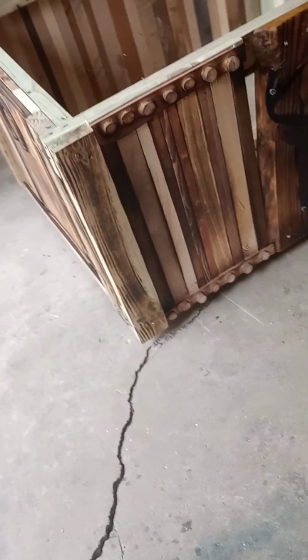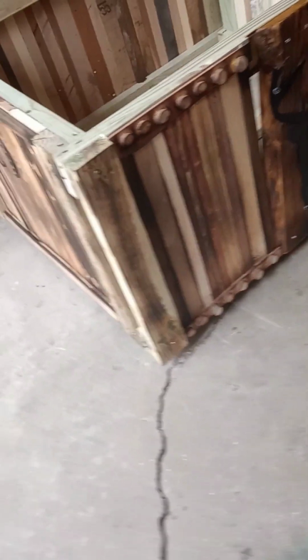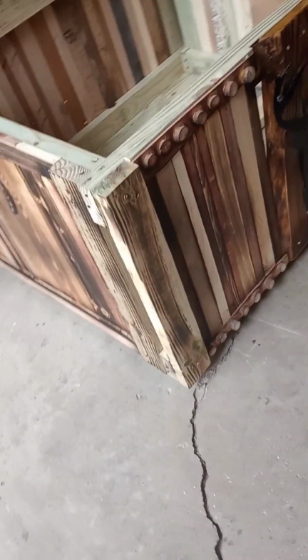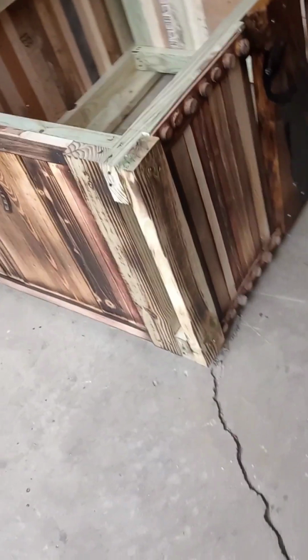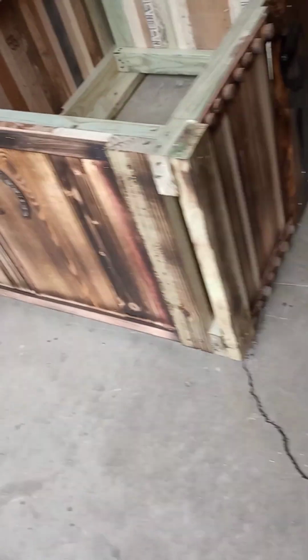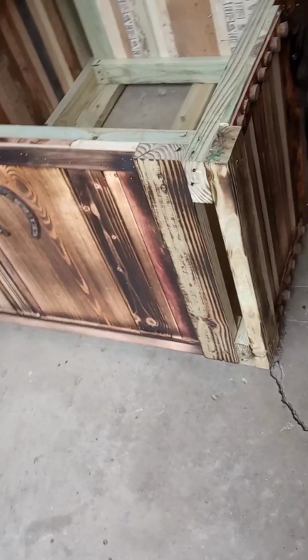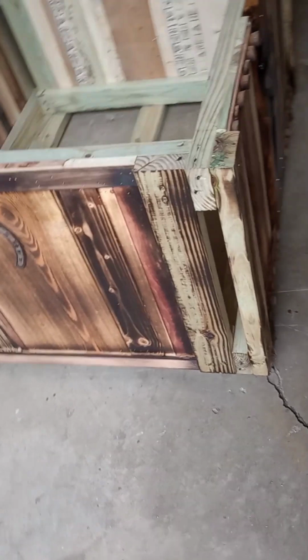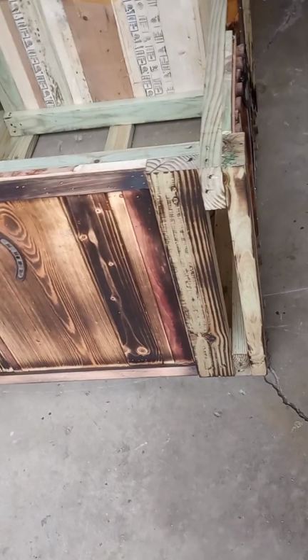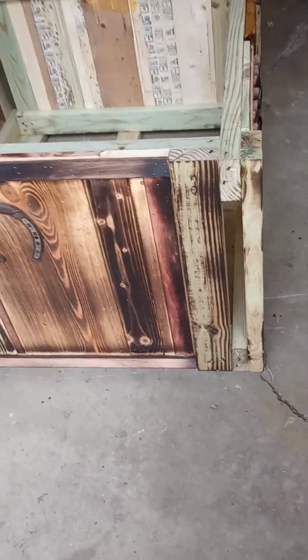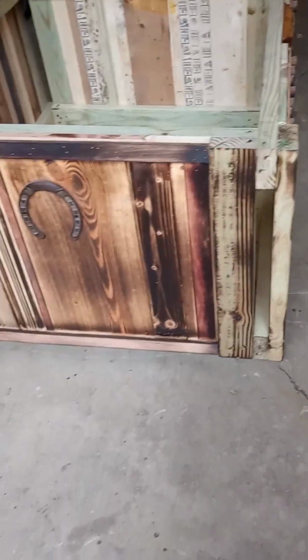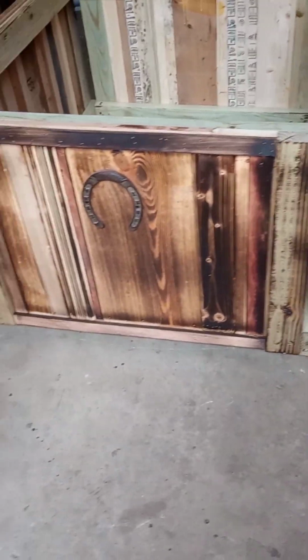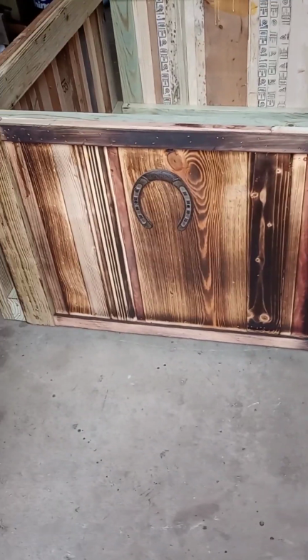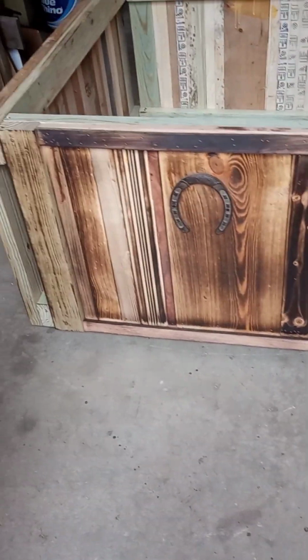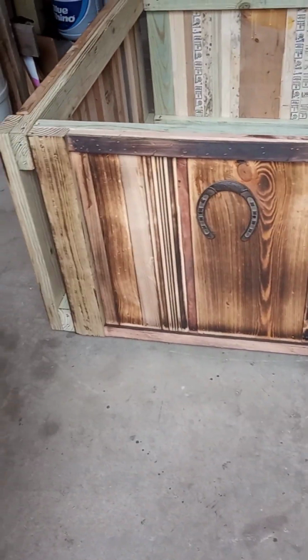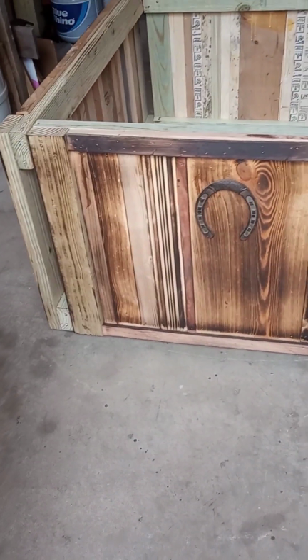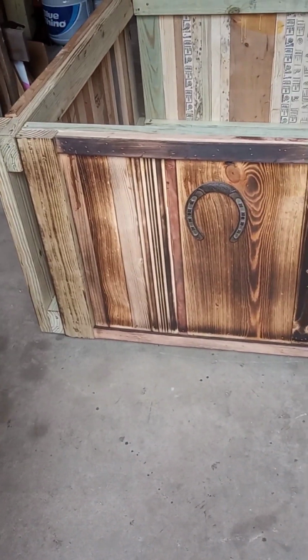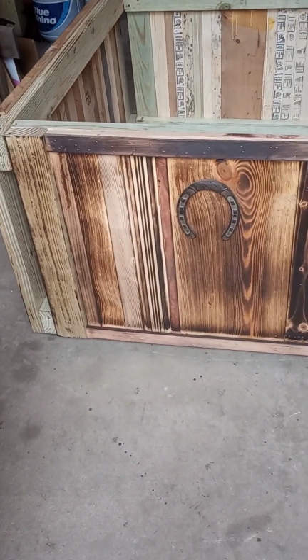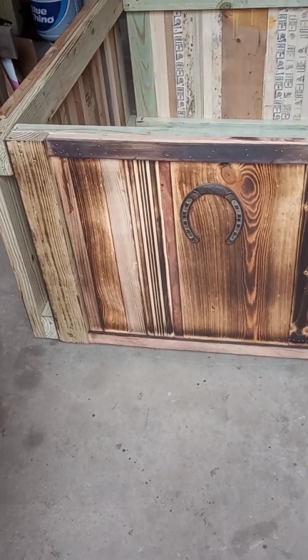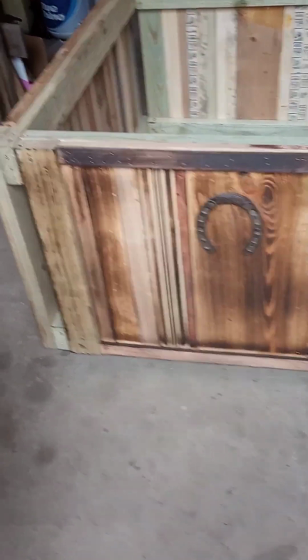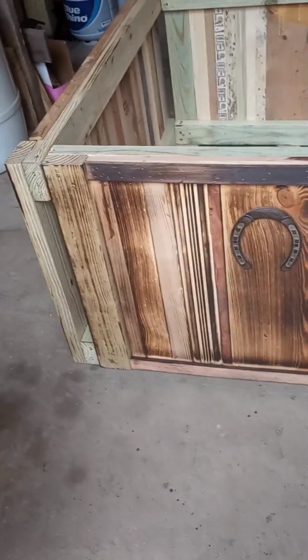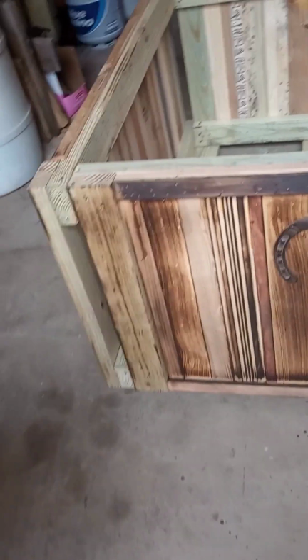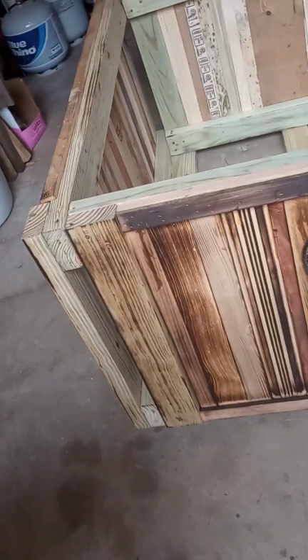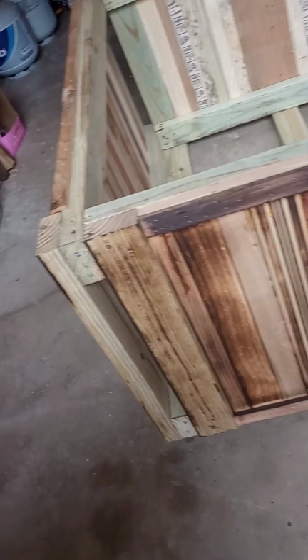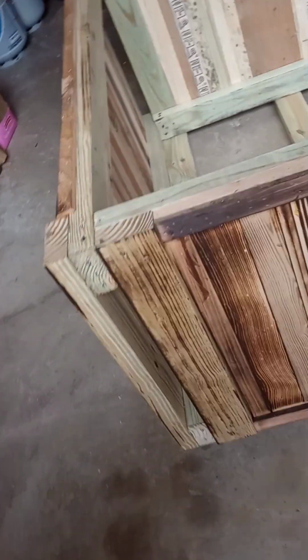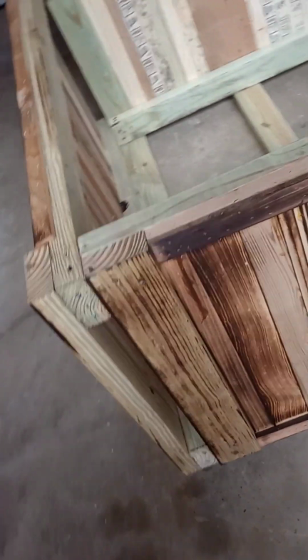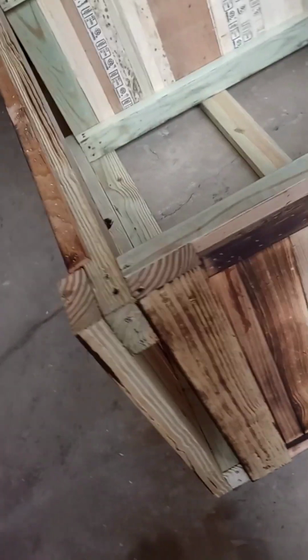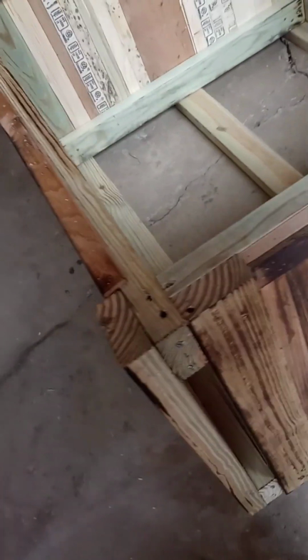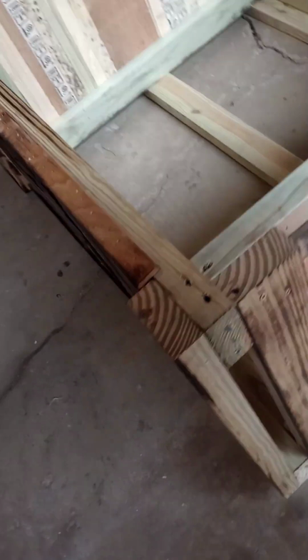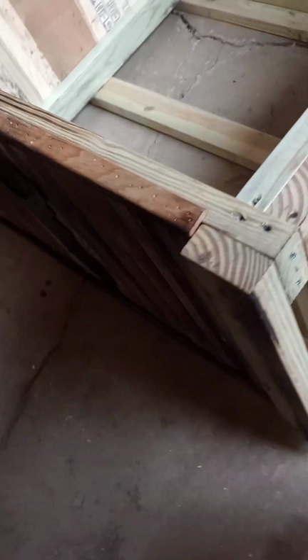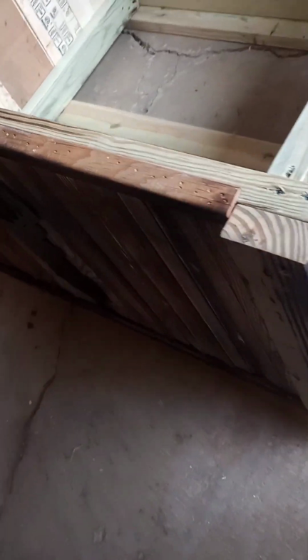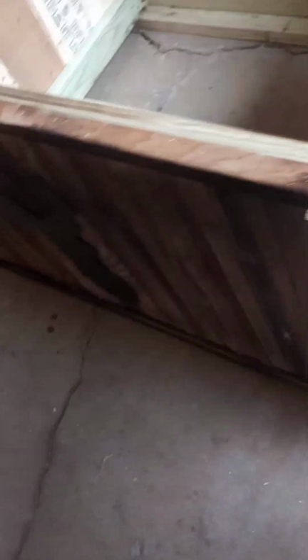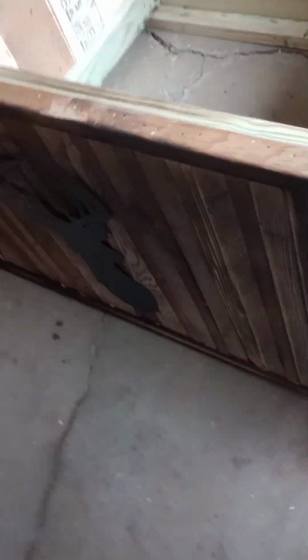I actually thought about making a wood box next to our wood stove to store firewood in, somewhat similar to this. Maybe that'll be a future project for next winter.